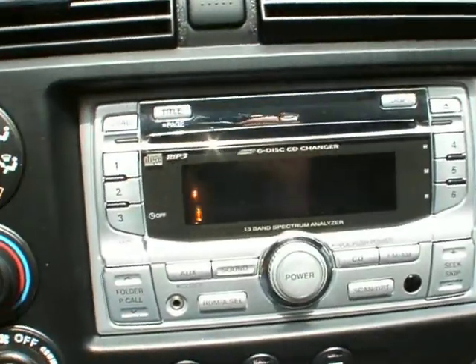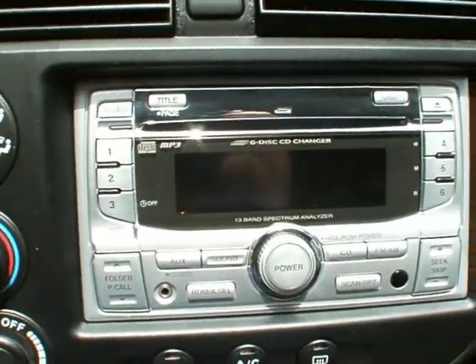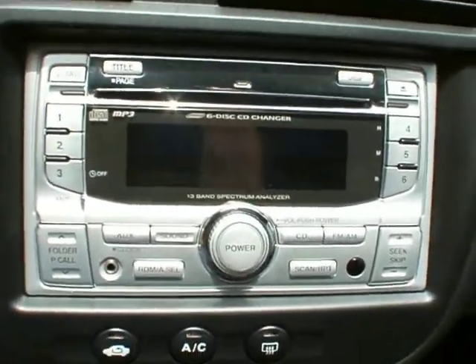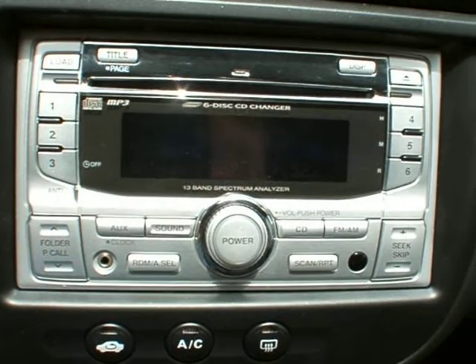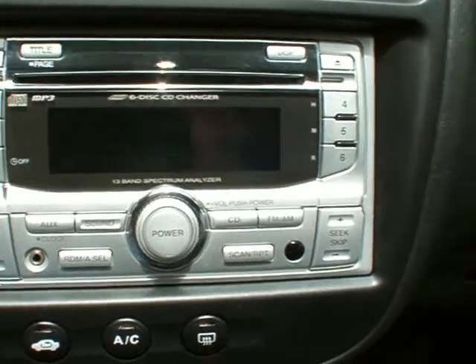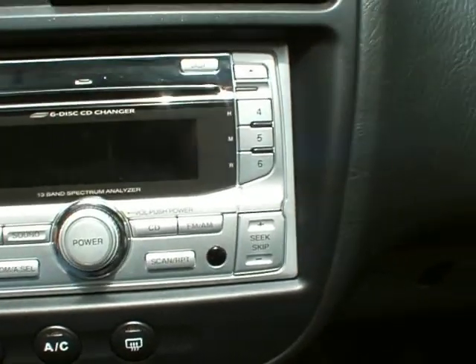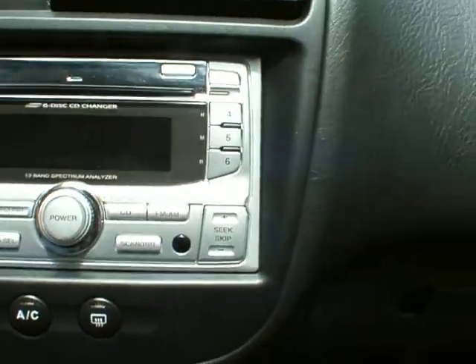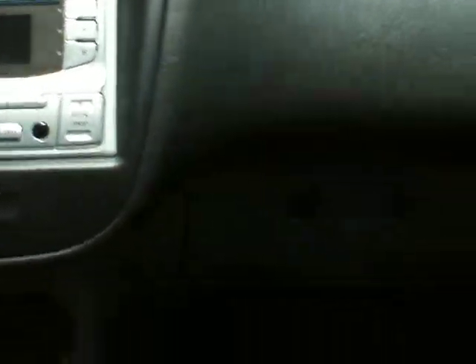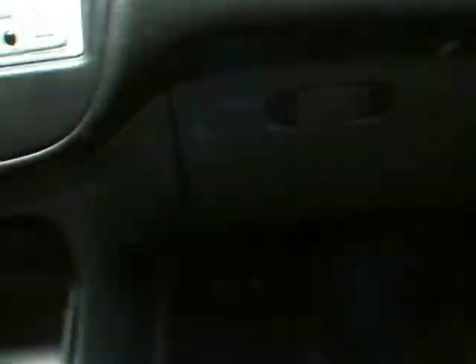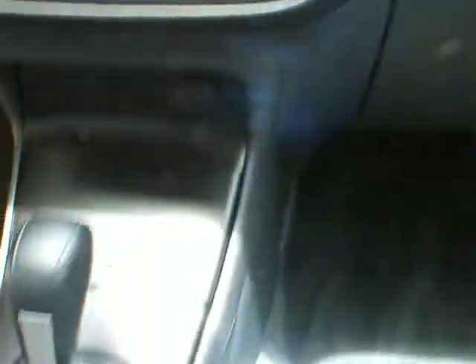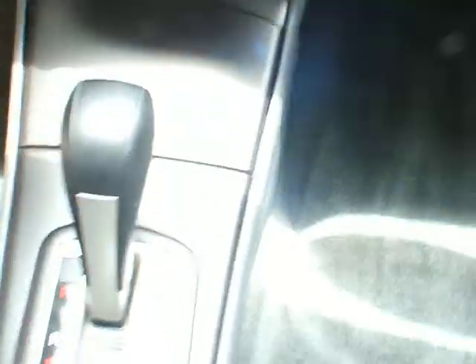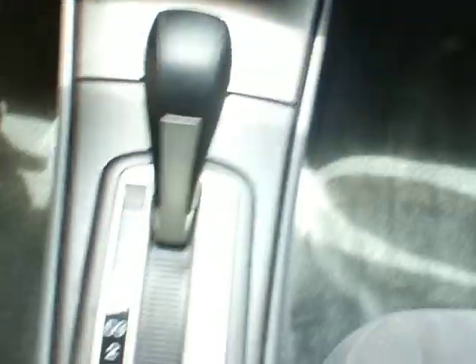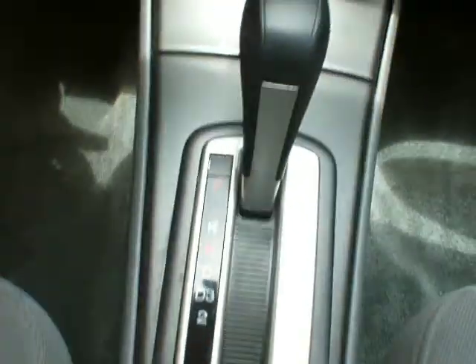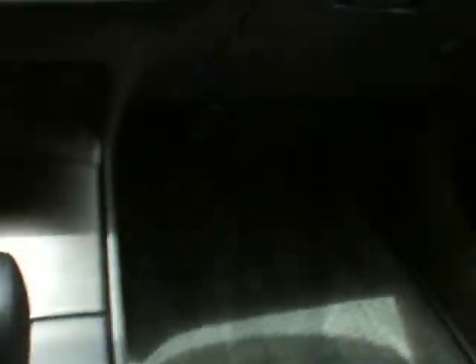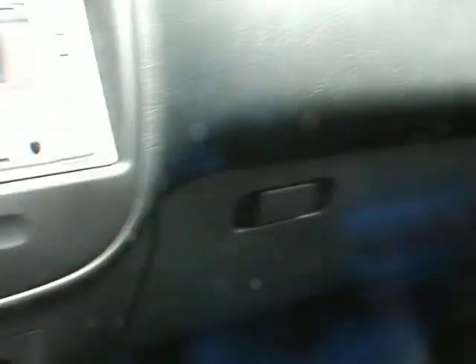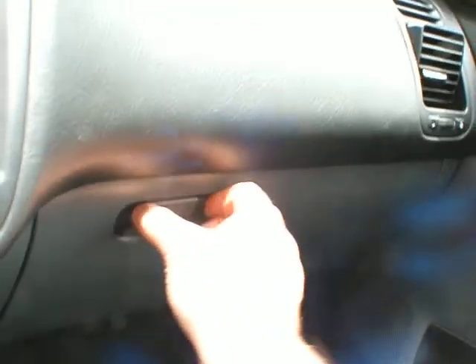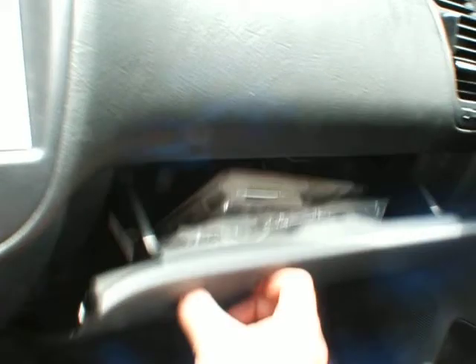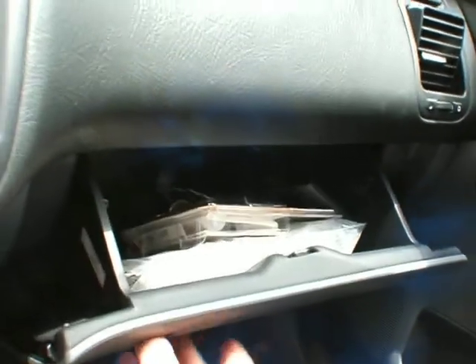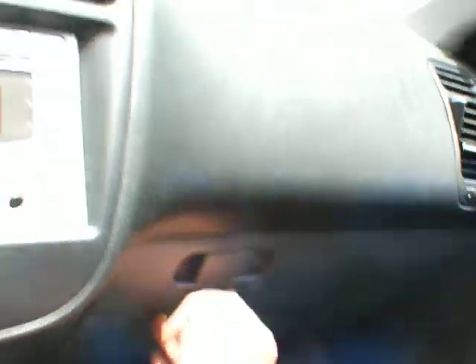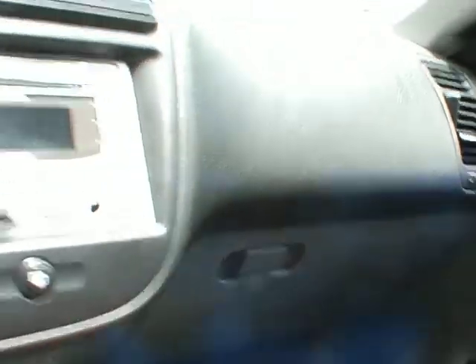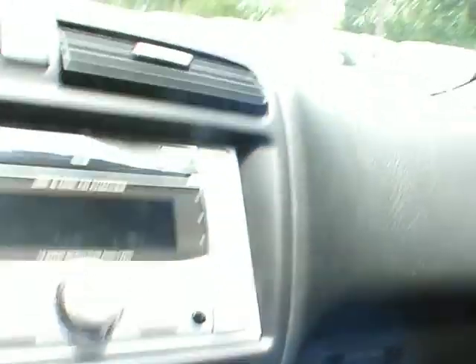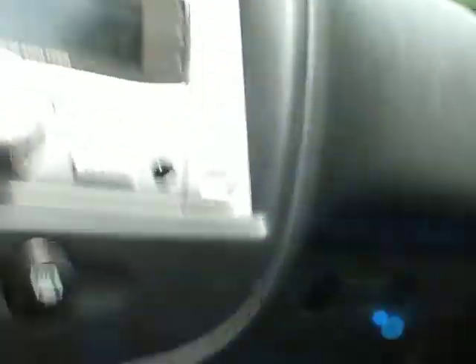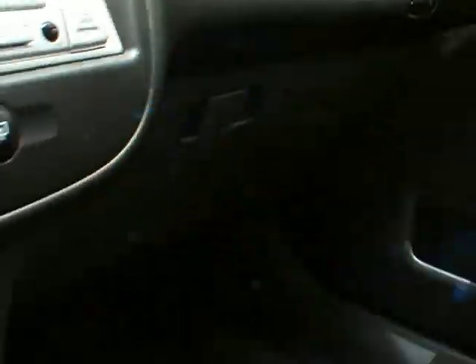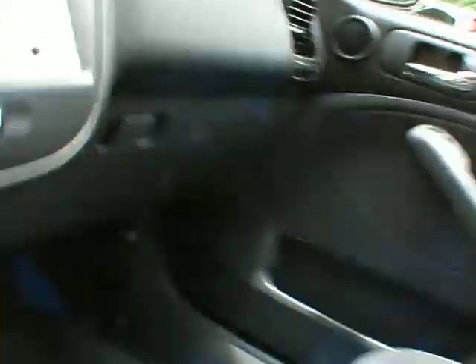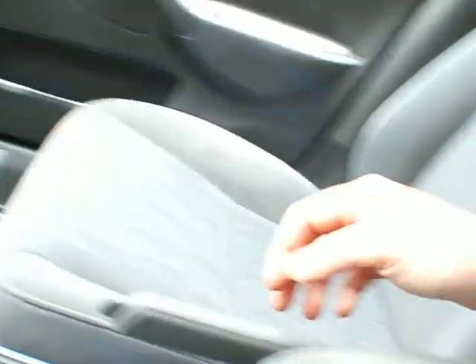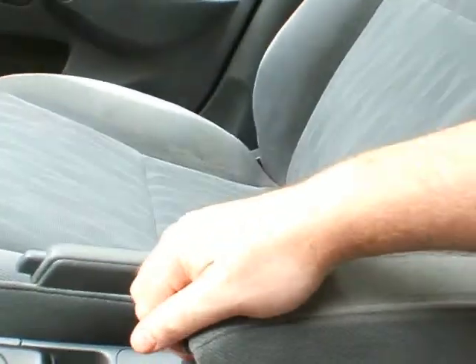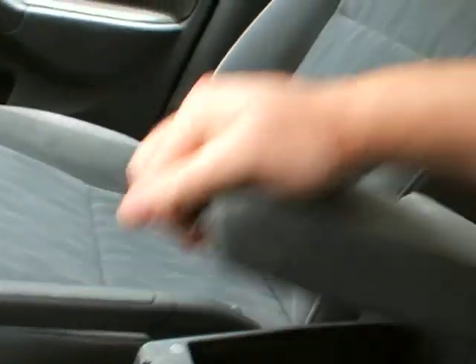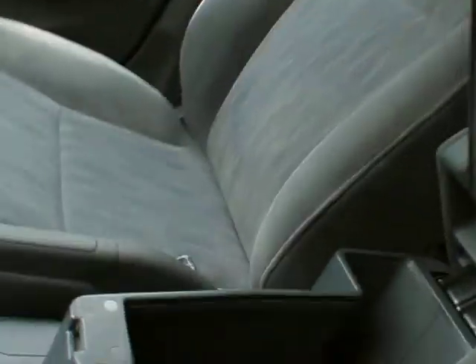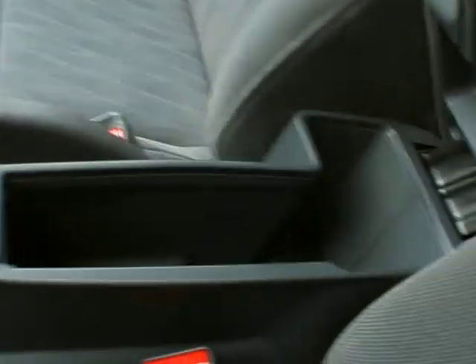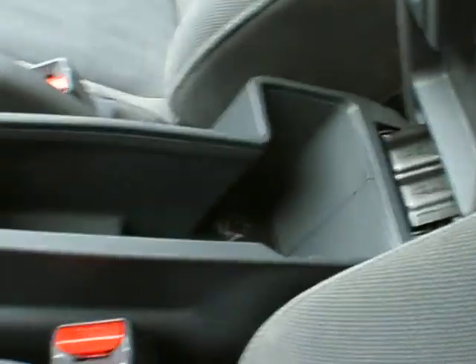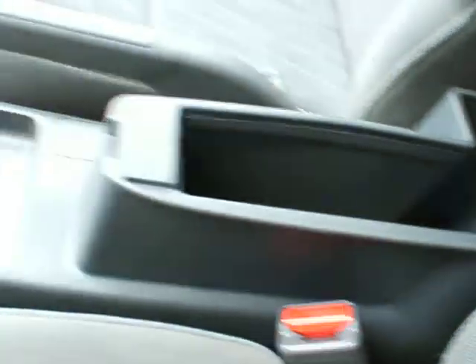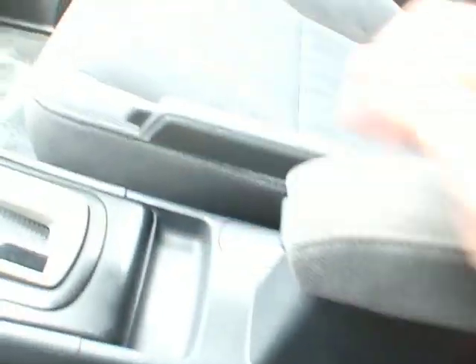6-disc CD changer with MP3 player. Glove box in the traditional glove box spot. Armrest has a little bit of storage underneath here.